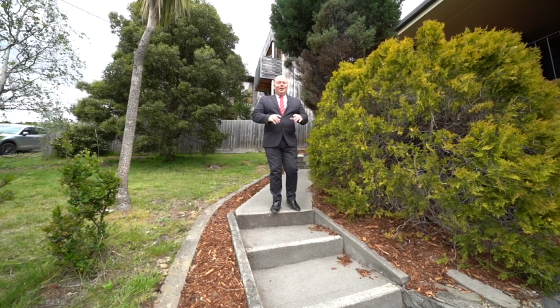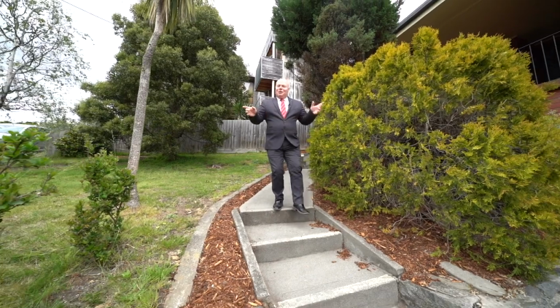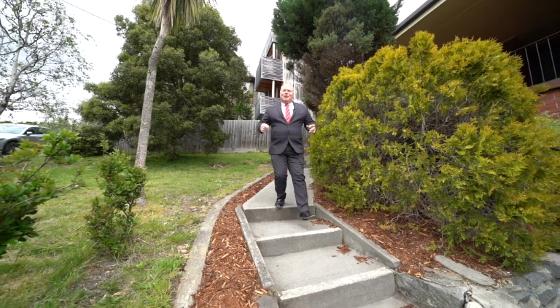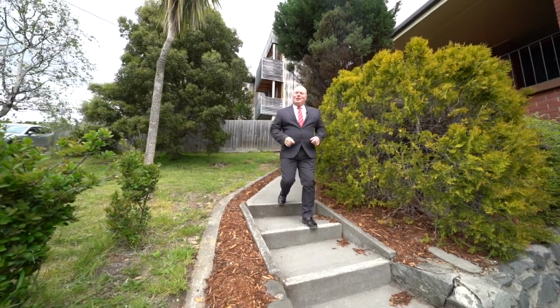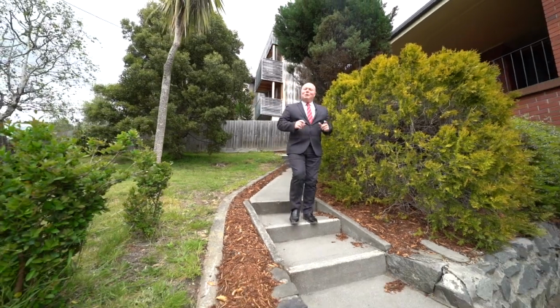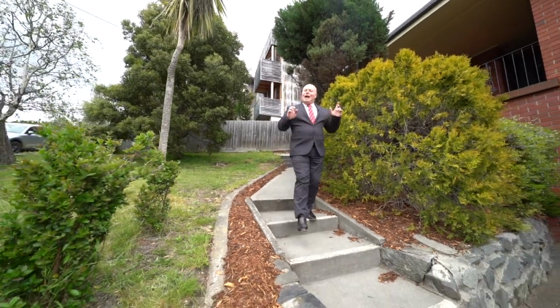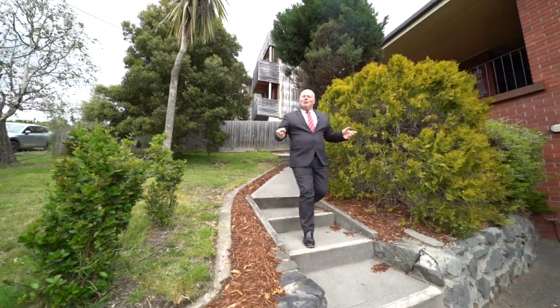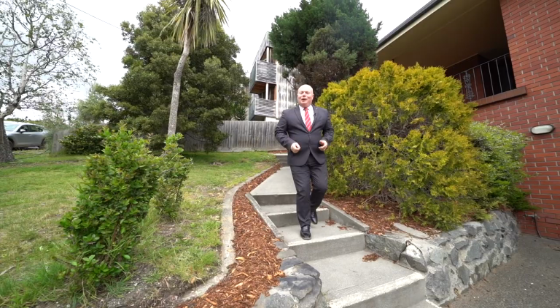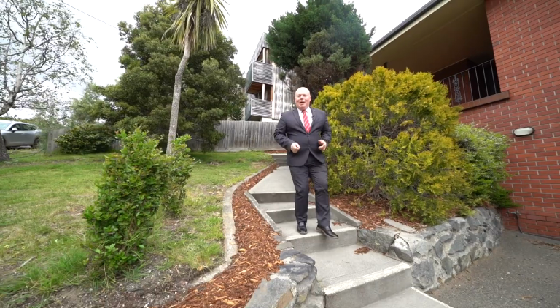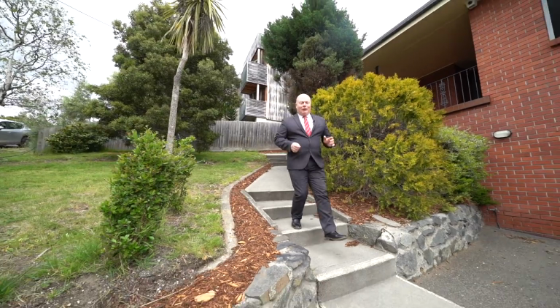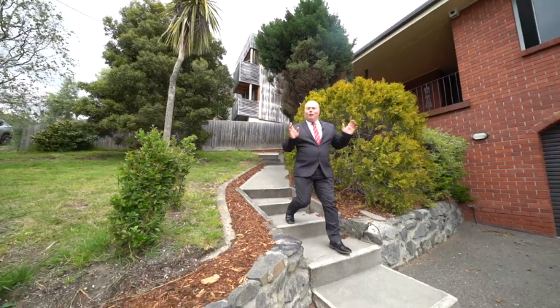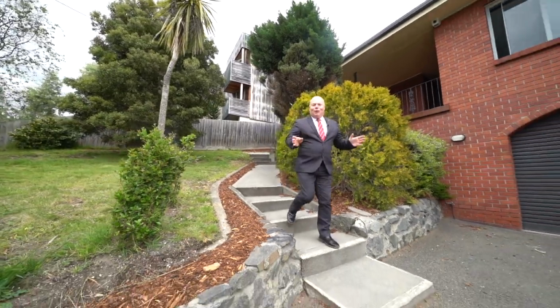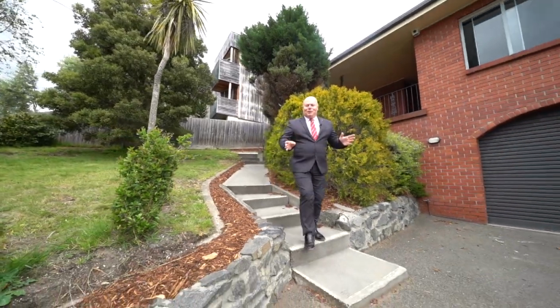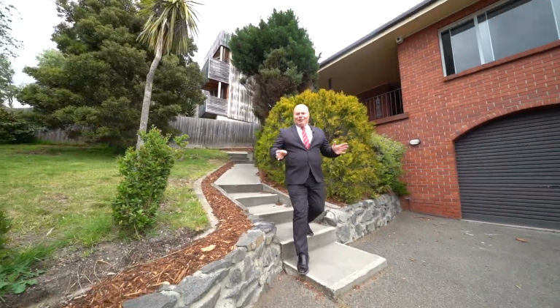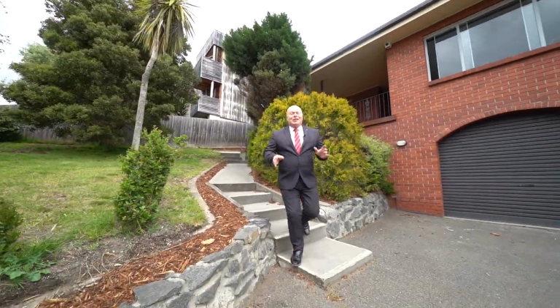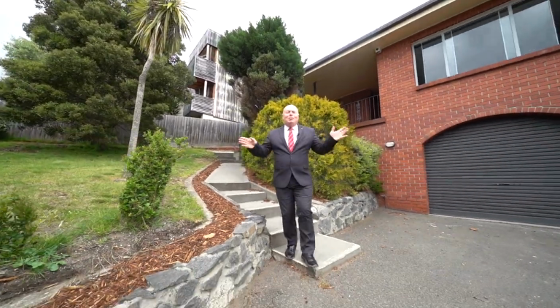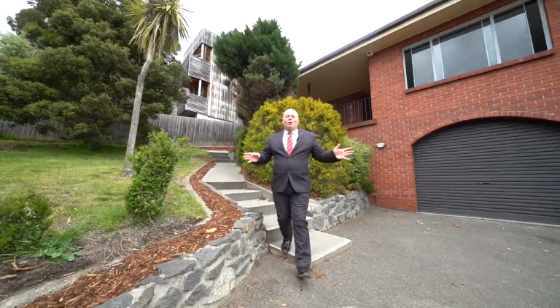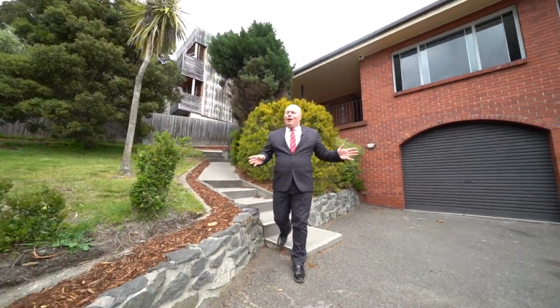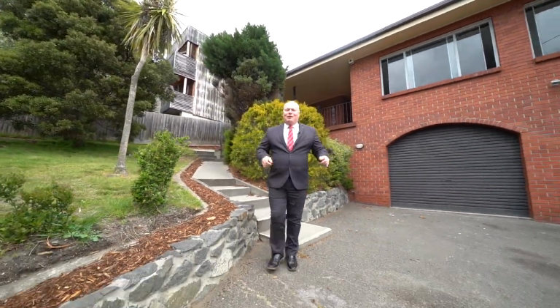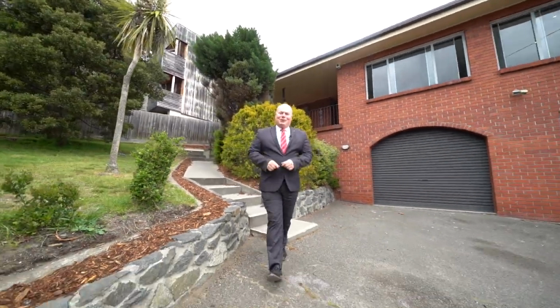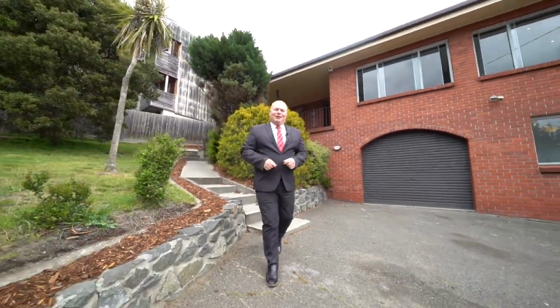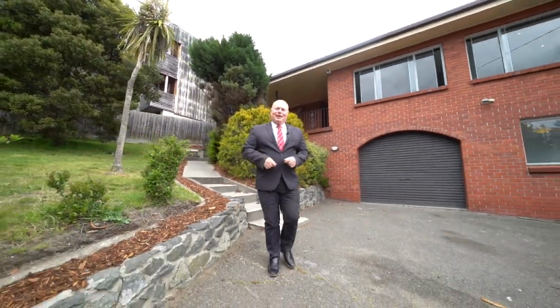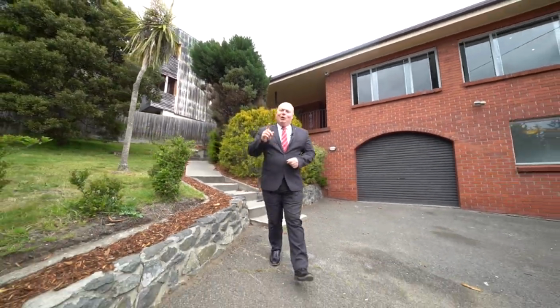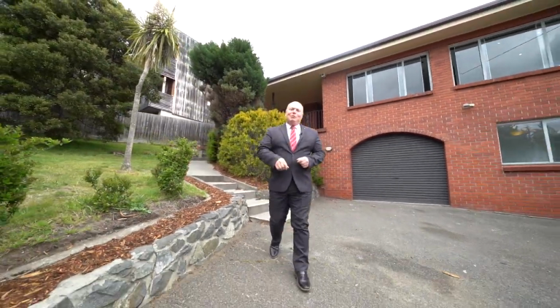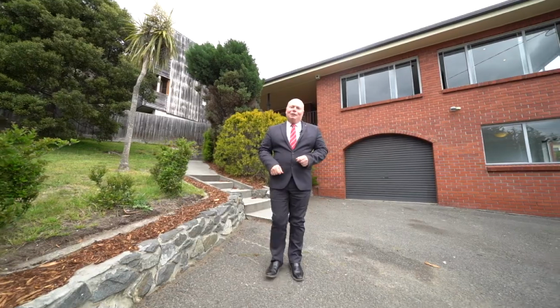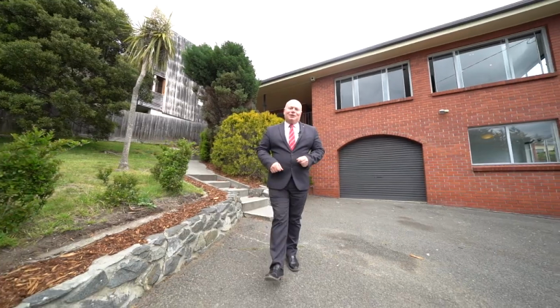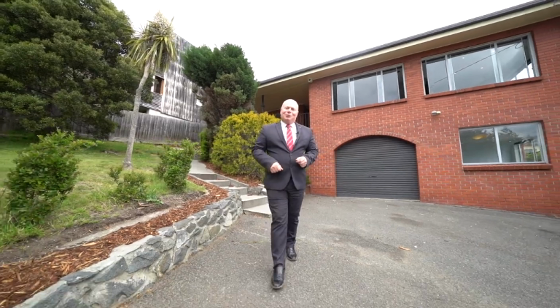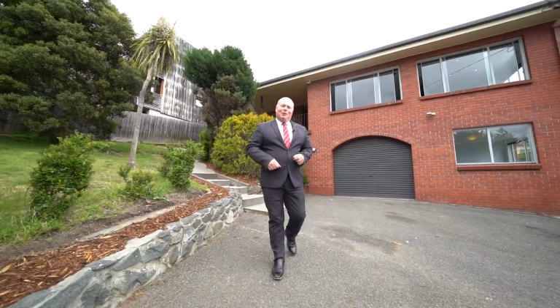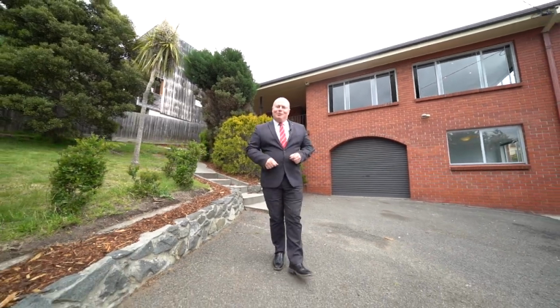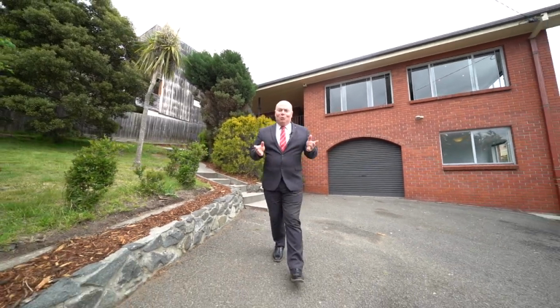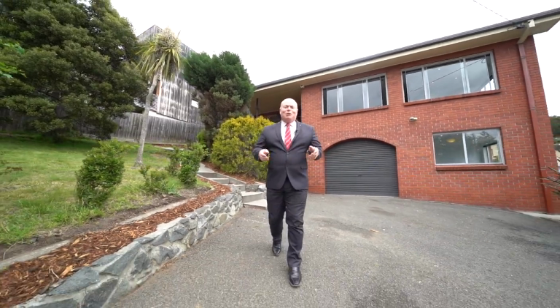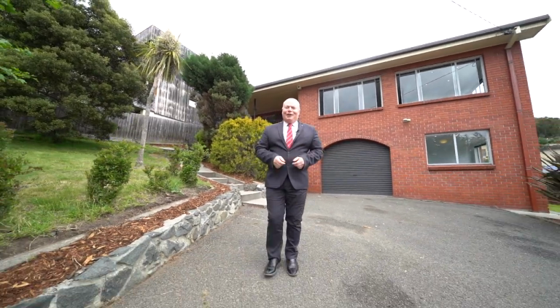So as you can see this one's absolutely packed full of options. Book for a private inspection today or come to one of our scheduled open homes. We'll see you there.